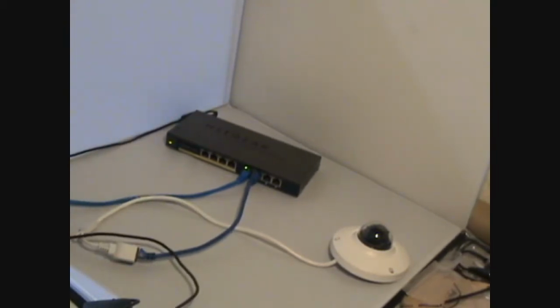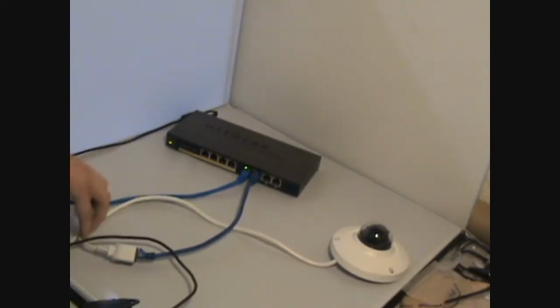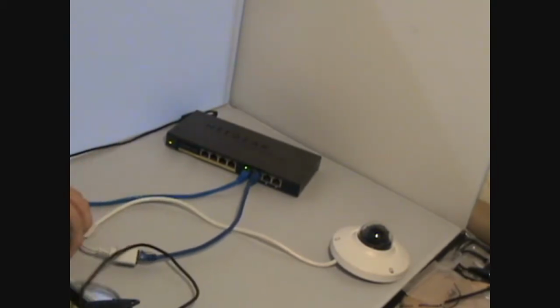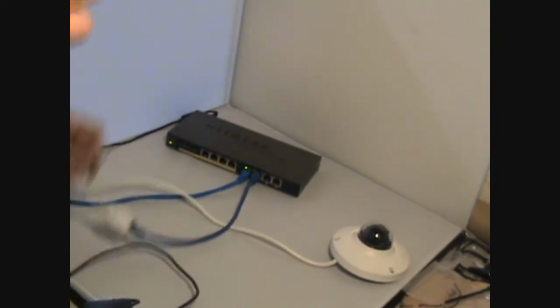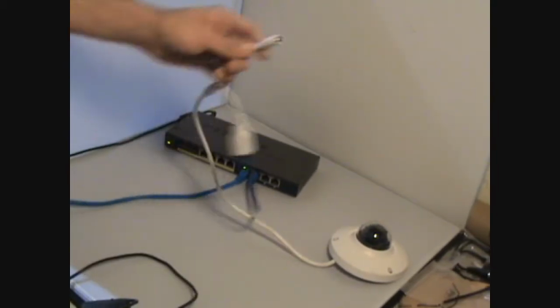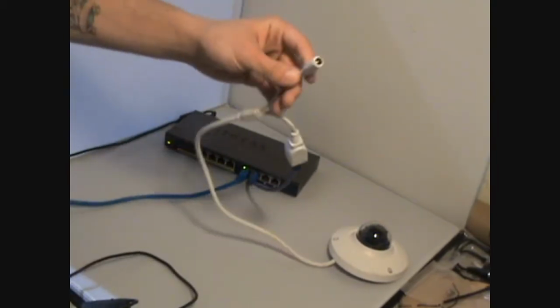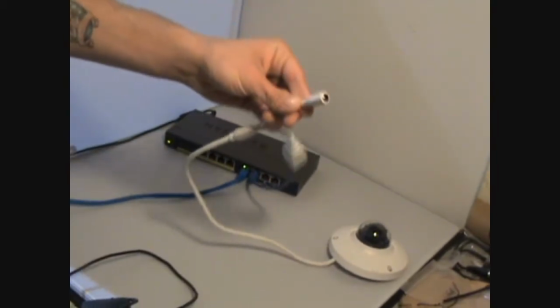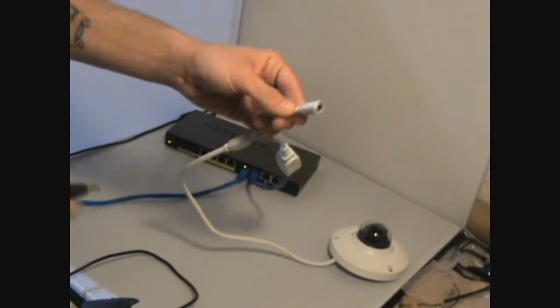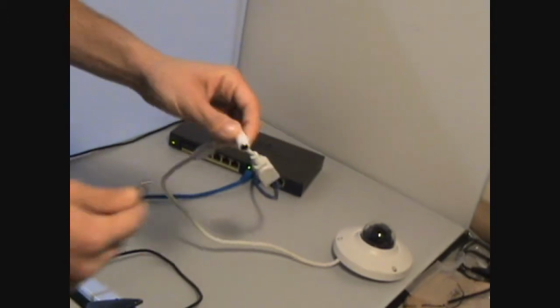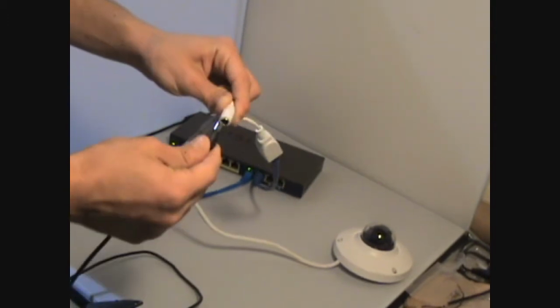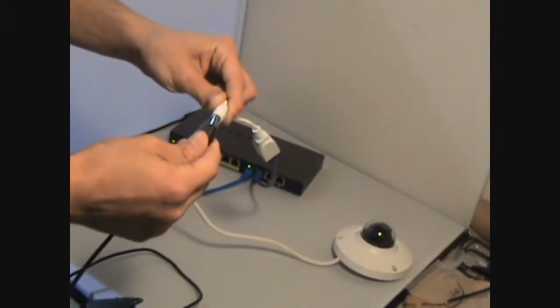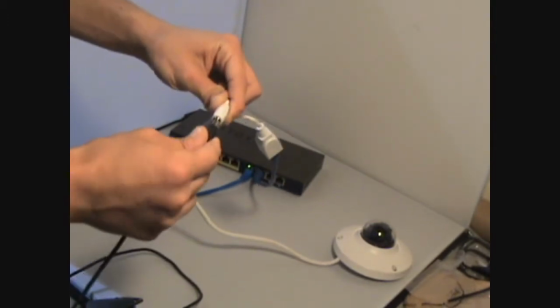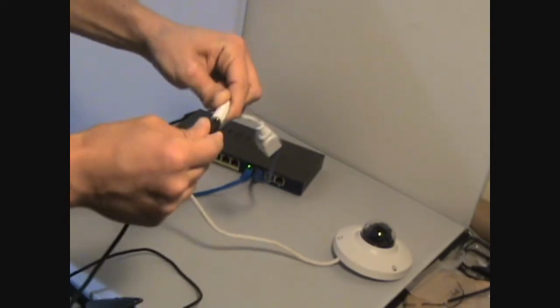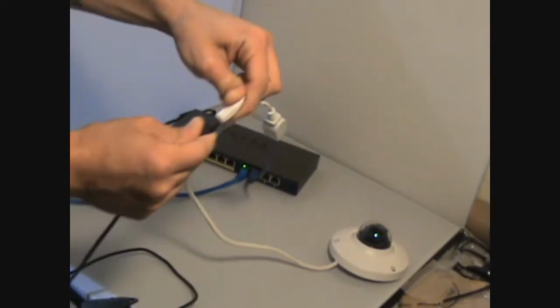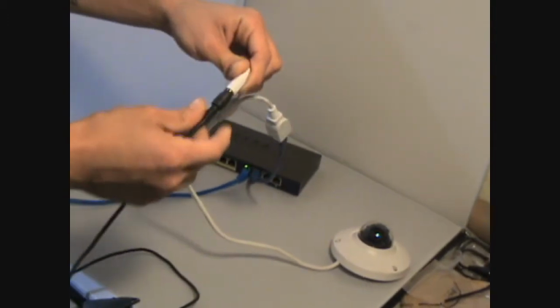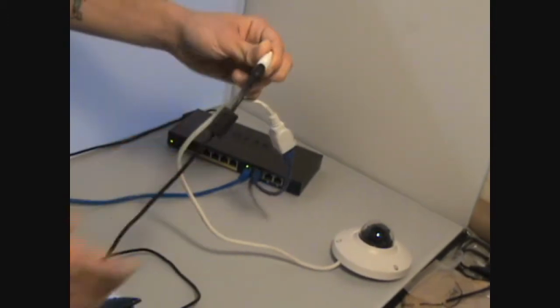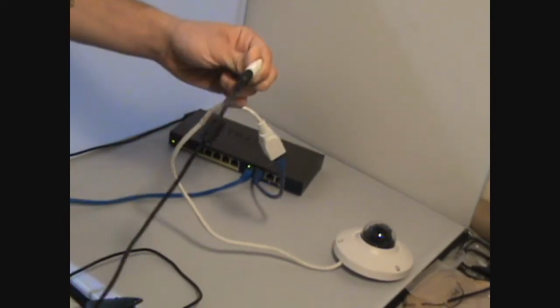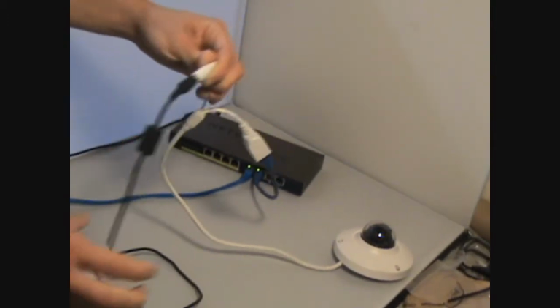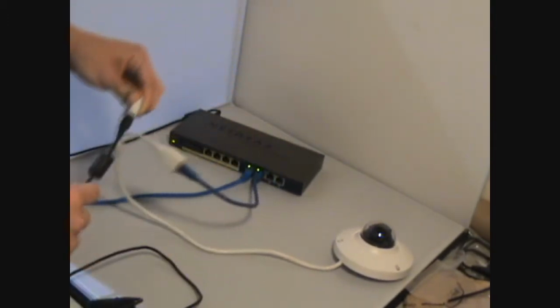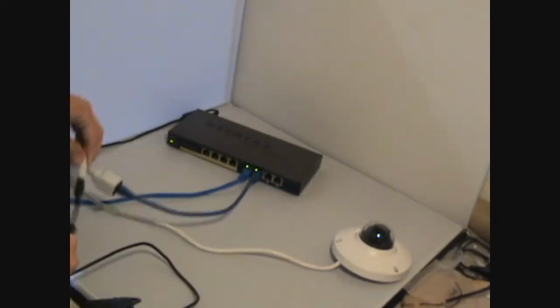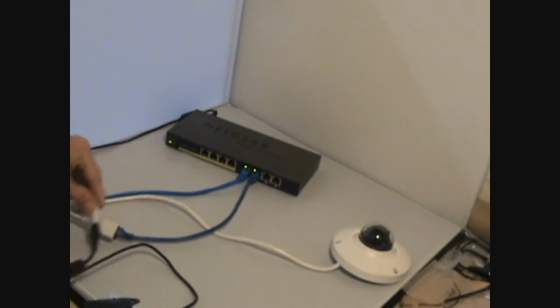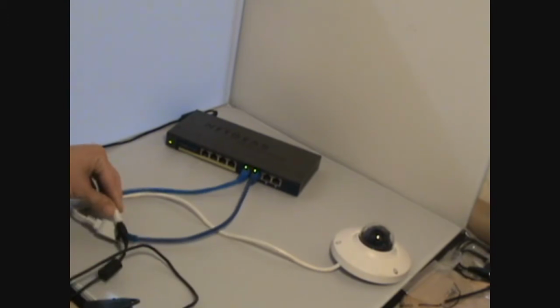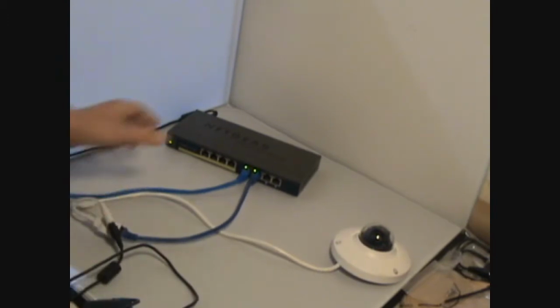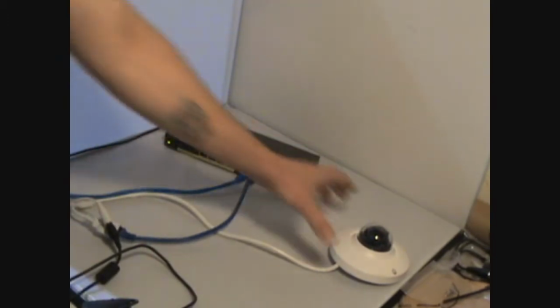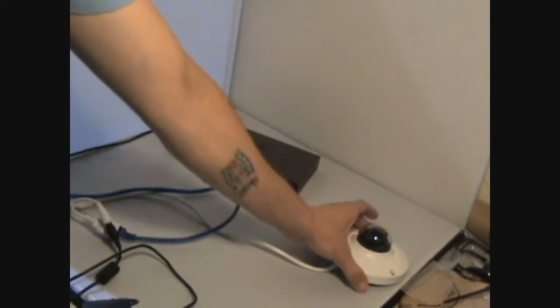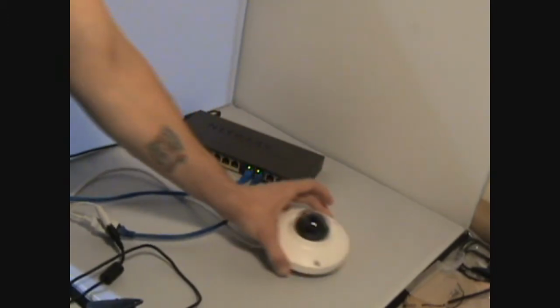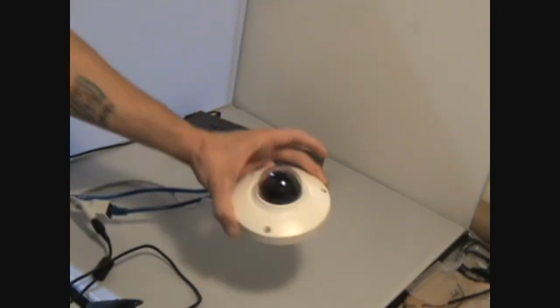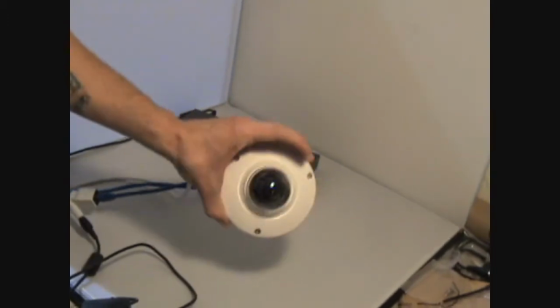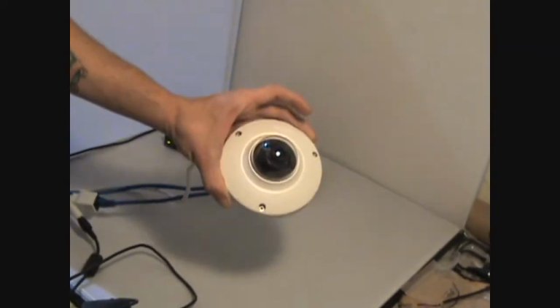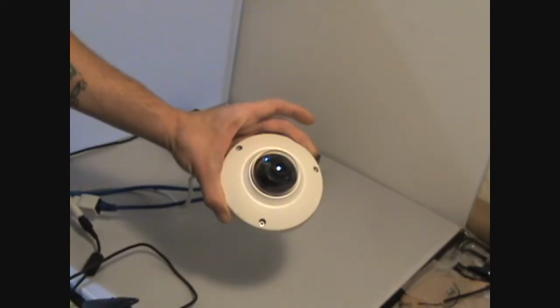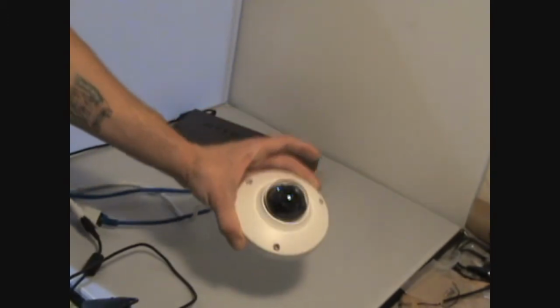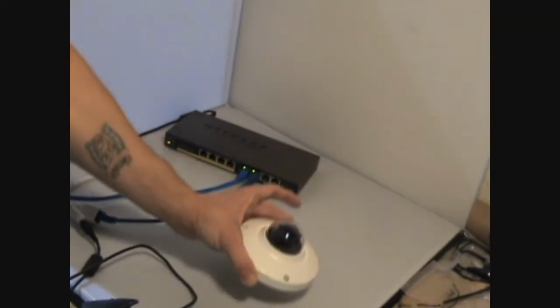I'm just going to go ahead and unwrap it here, and plug it into the other connection at the end of the cable. And it's as simple as that — just two cables to power it on. In the next method we'll show you how to power it with just one cable.